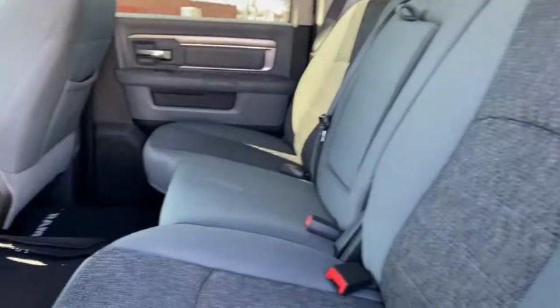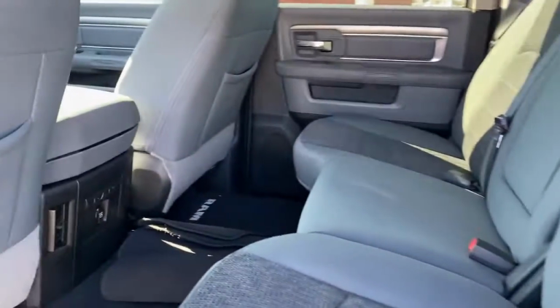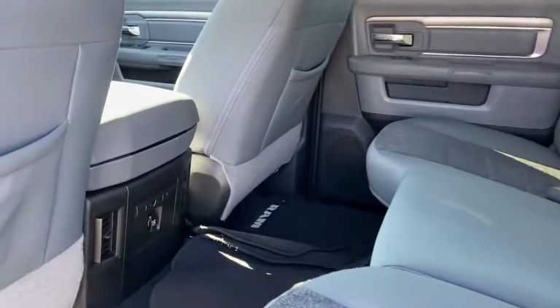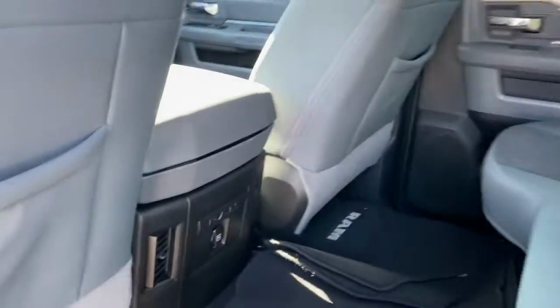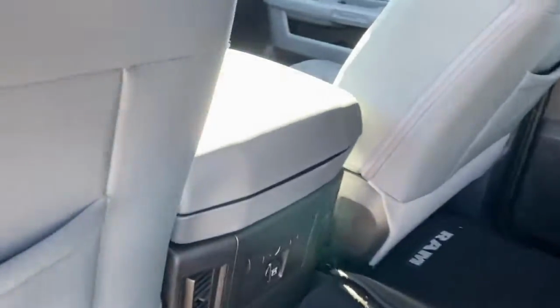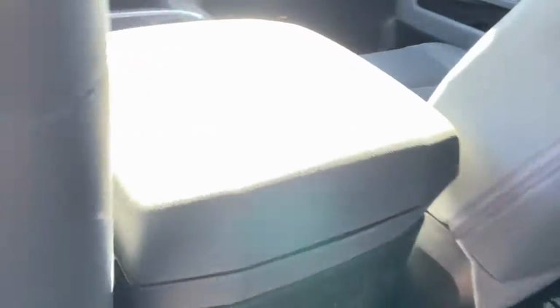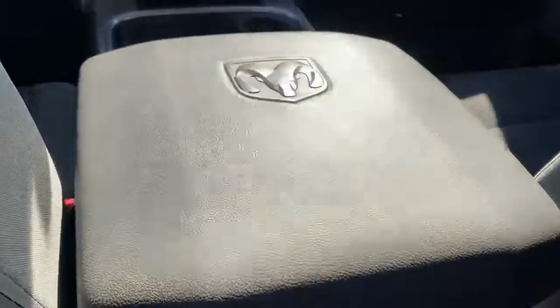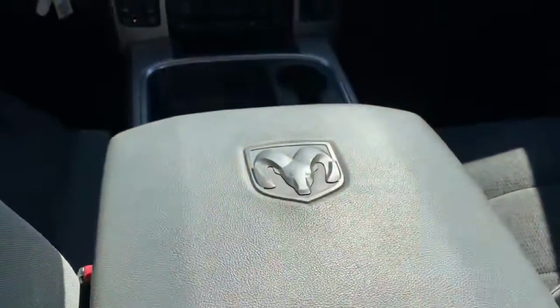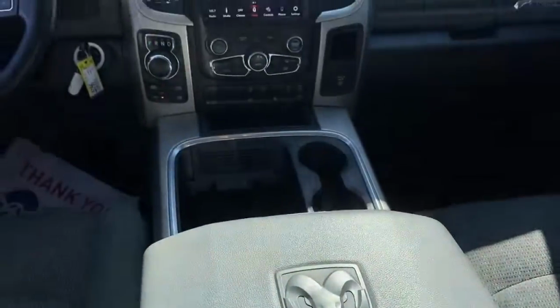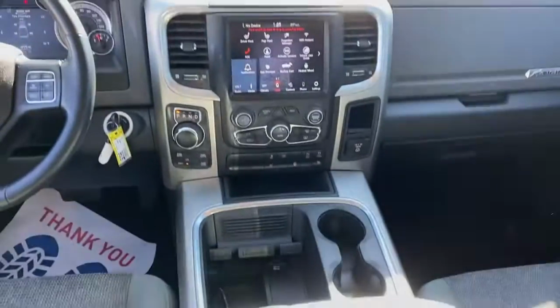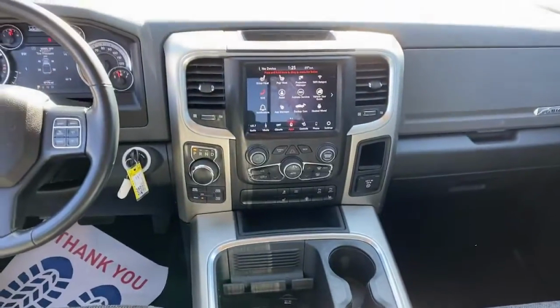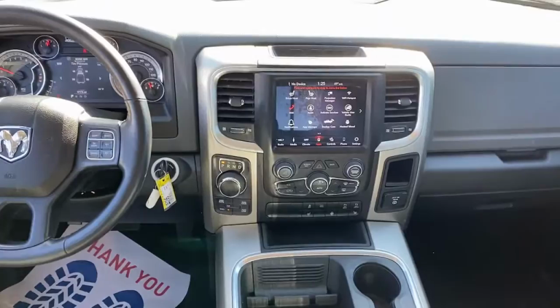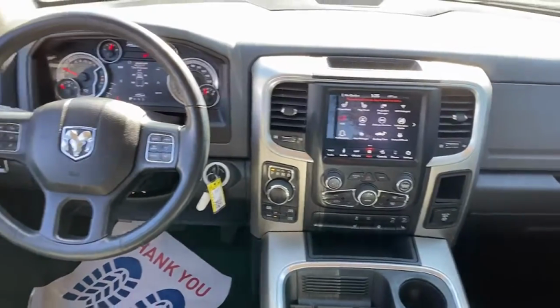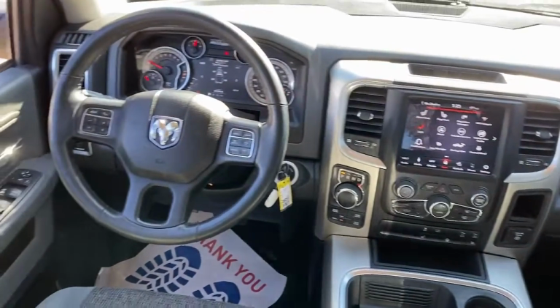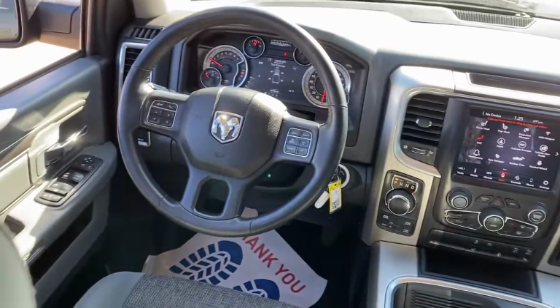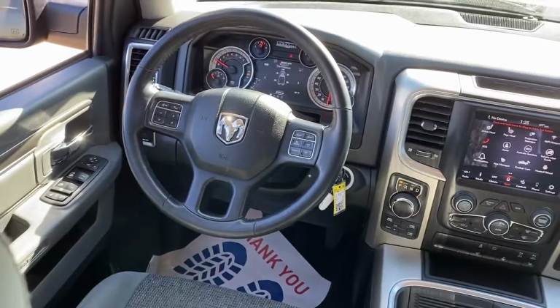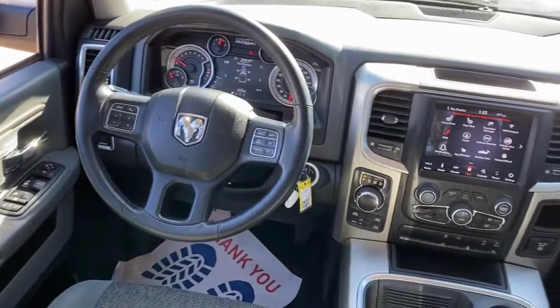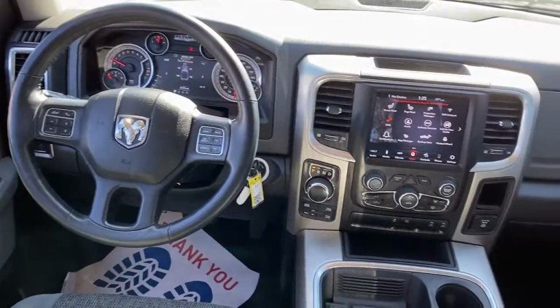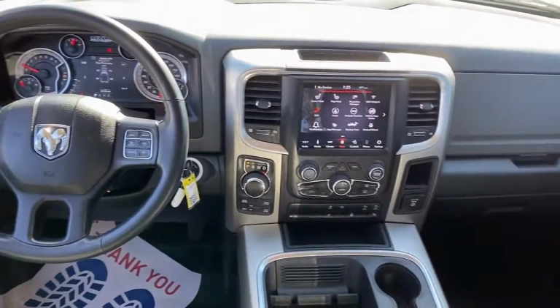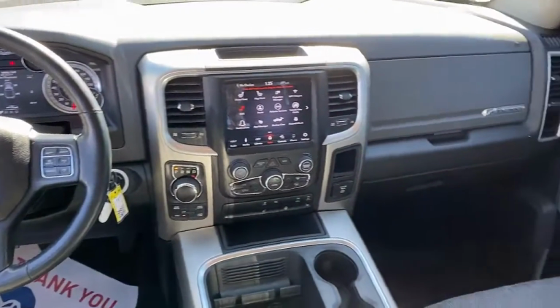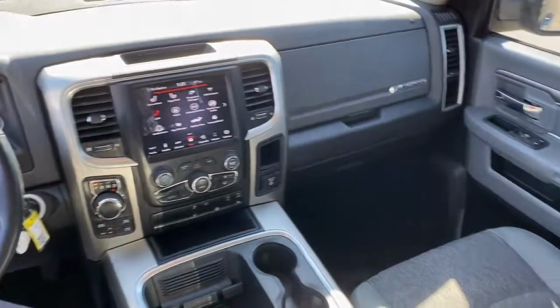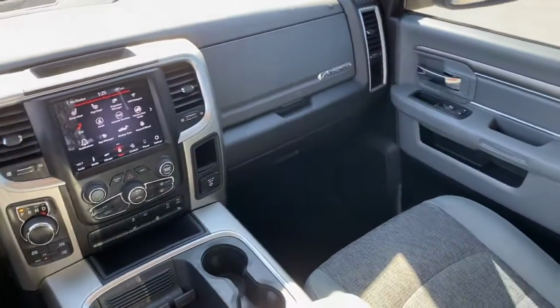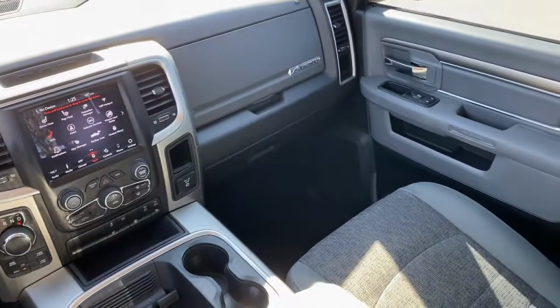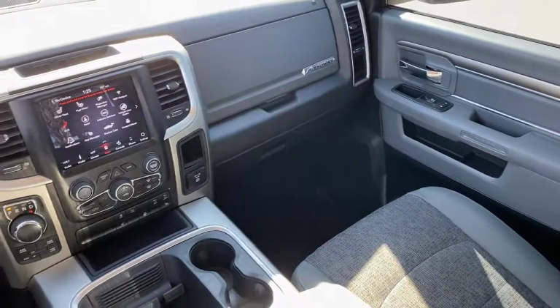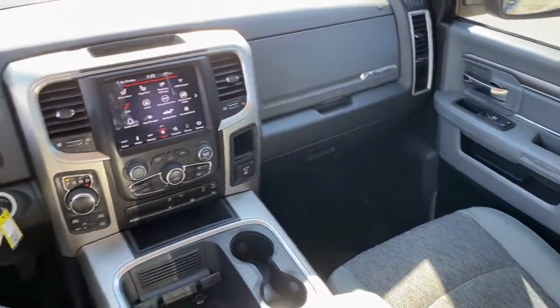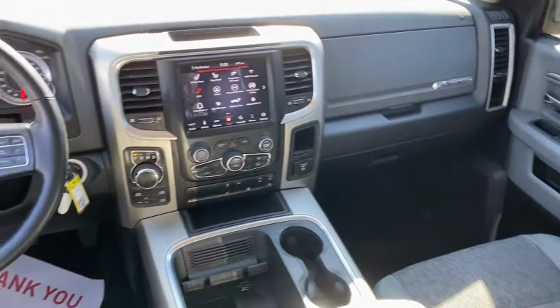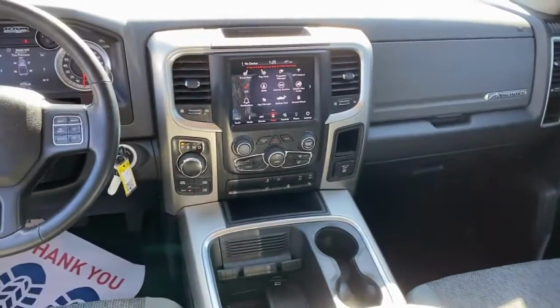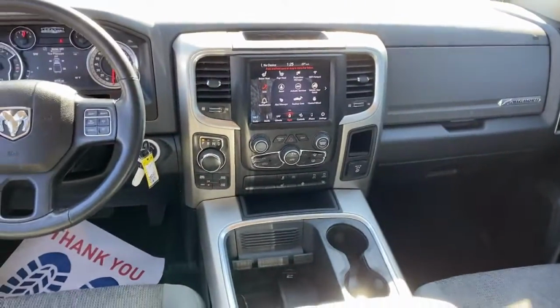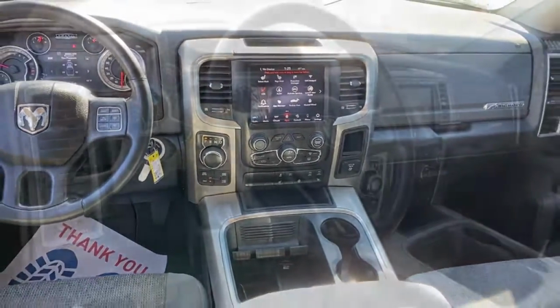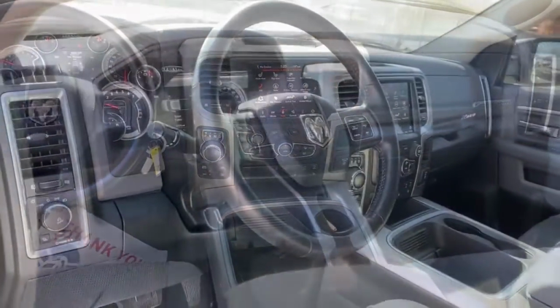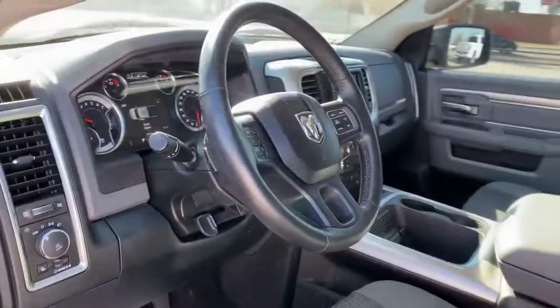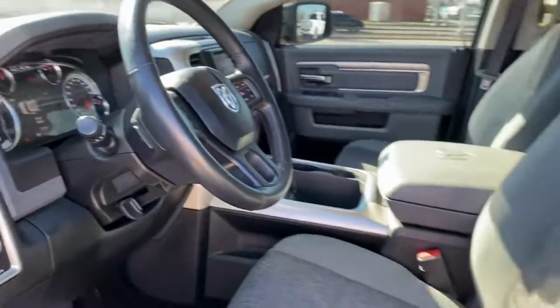Keyless entry, keyless start, backup camera, remote engine start, fog lamps, heated mirrors, bed liner, satellite radio, heated front seat, Bluetooth connection.